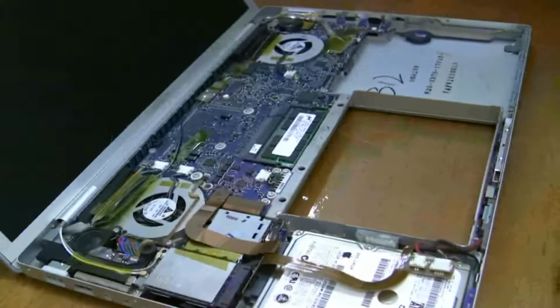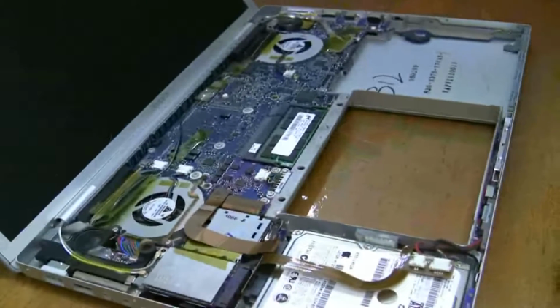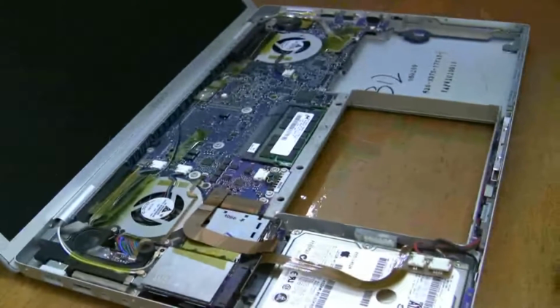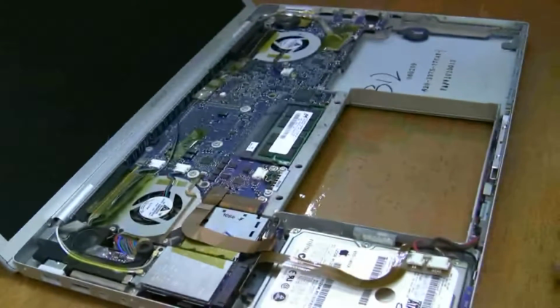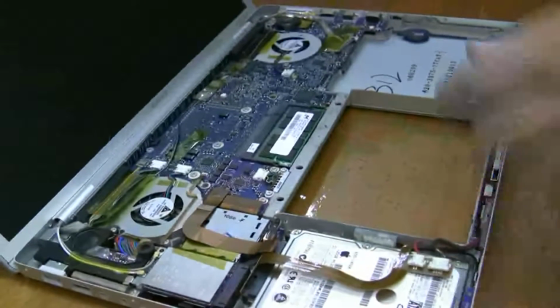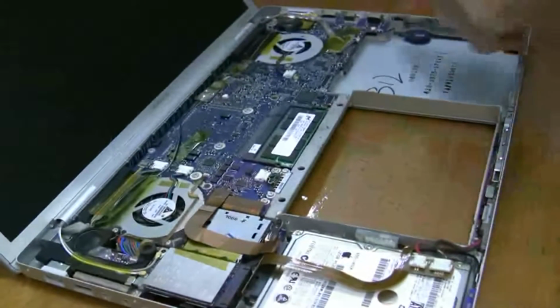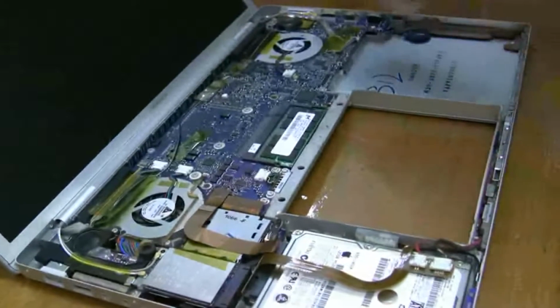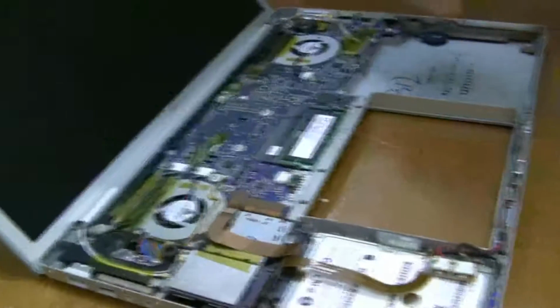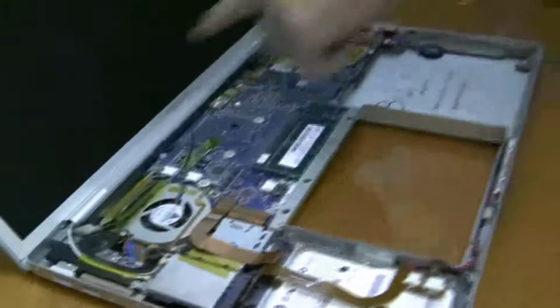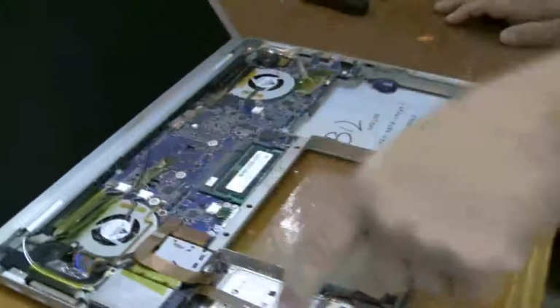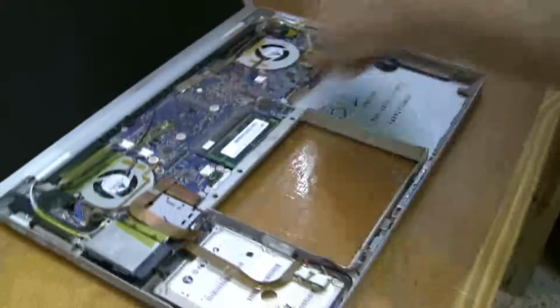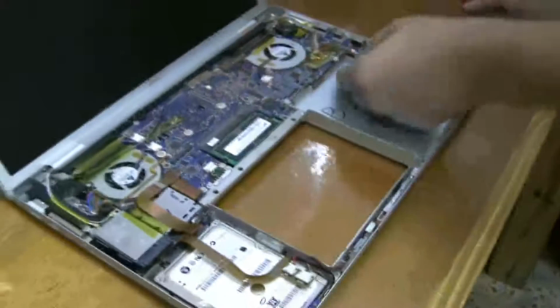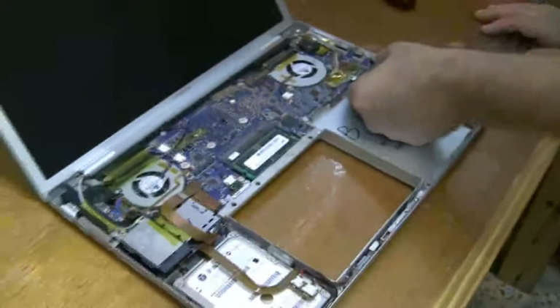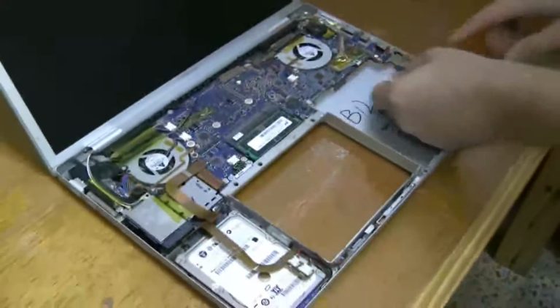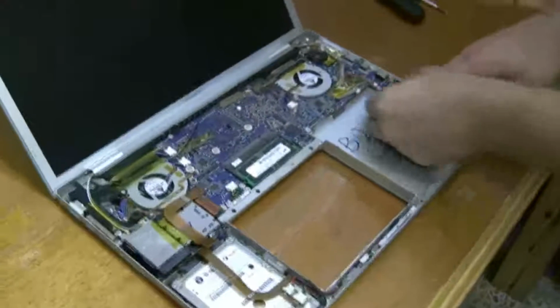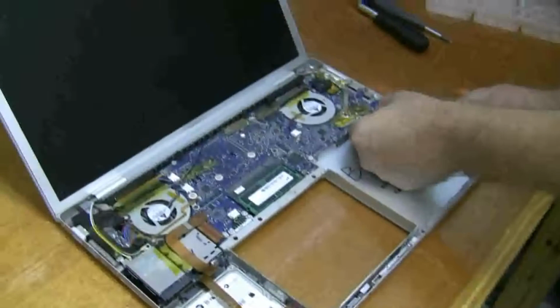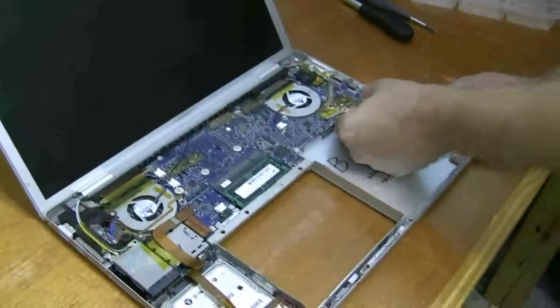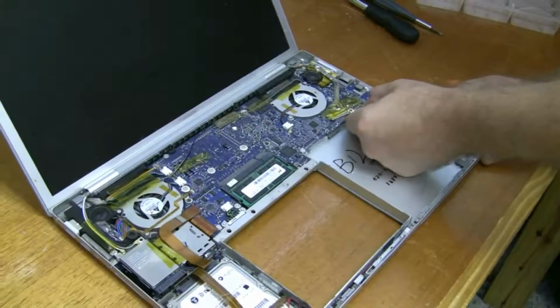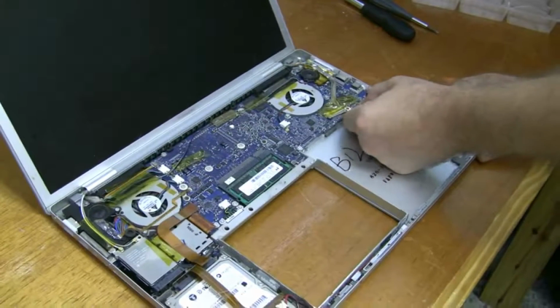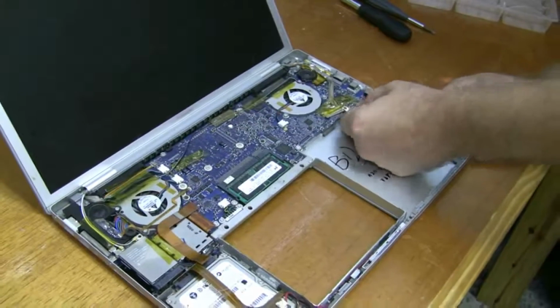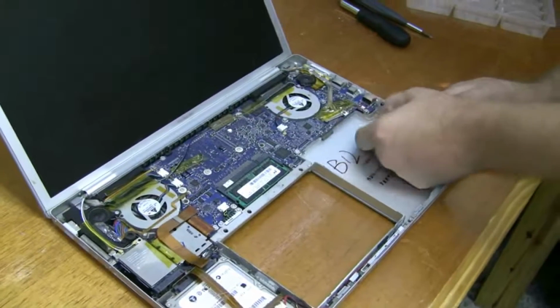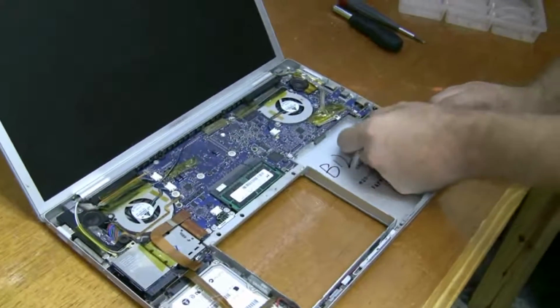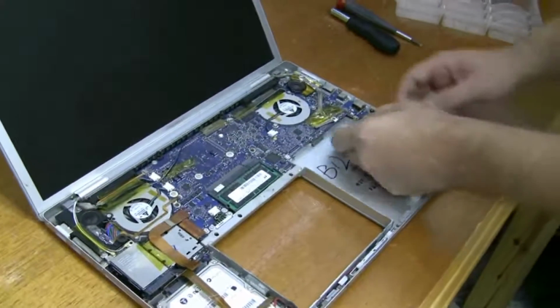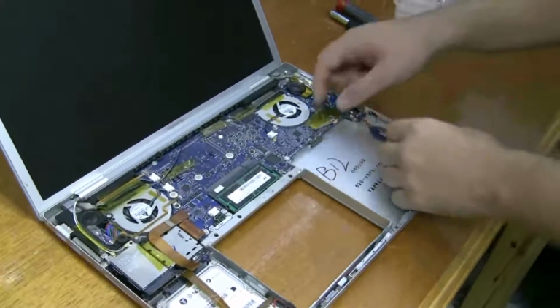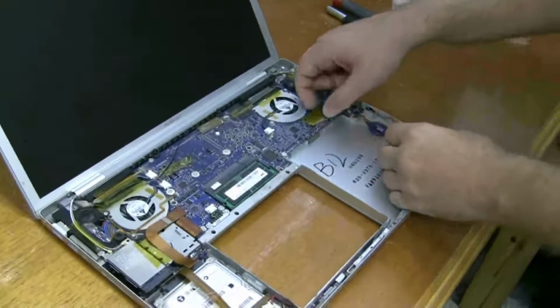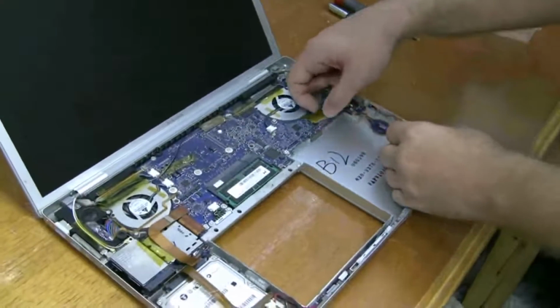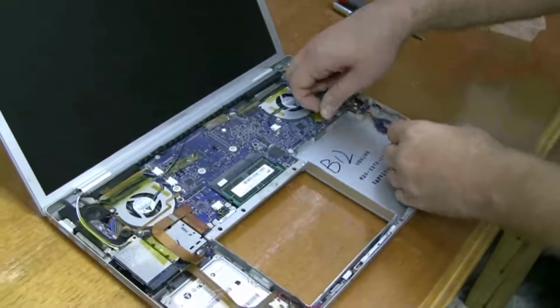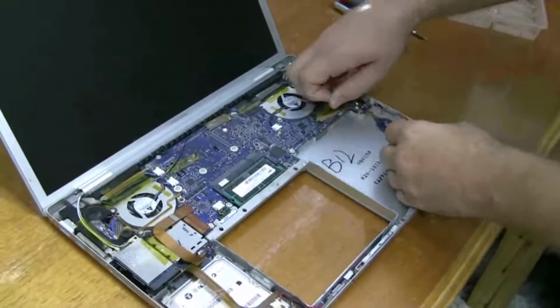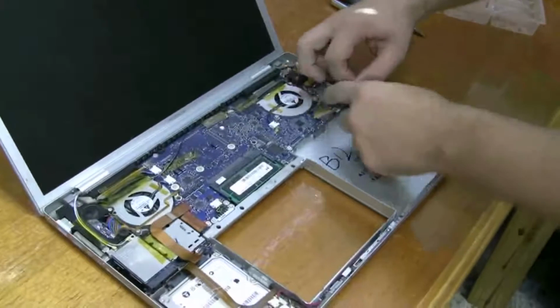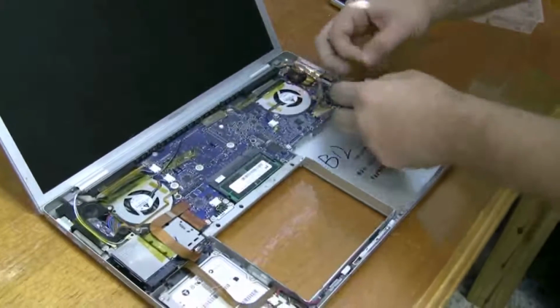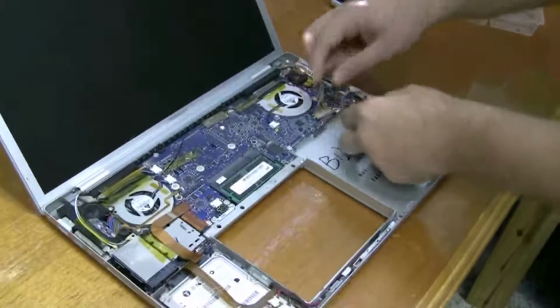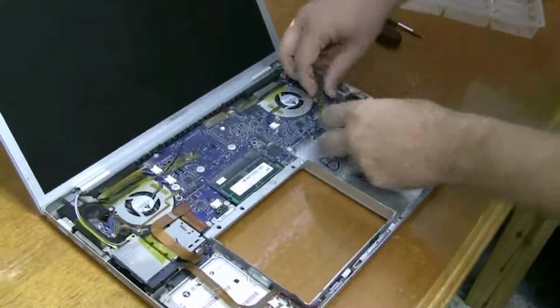So now for the actual logic board, the easy thing is just to remove all these little connectors. There's the little battery there, and then peel up this tape and take off the display connector.